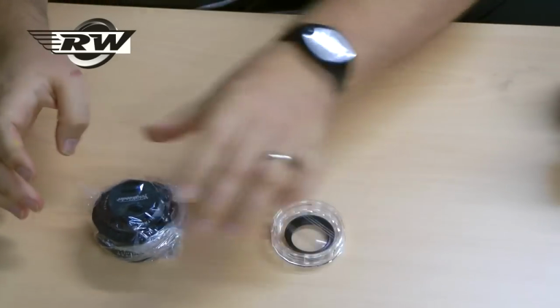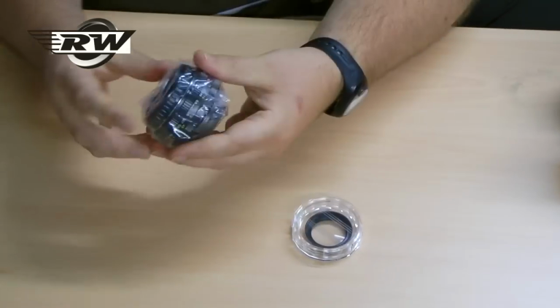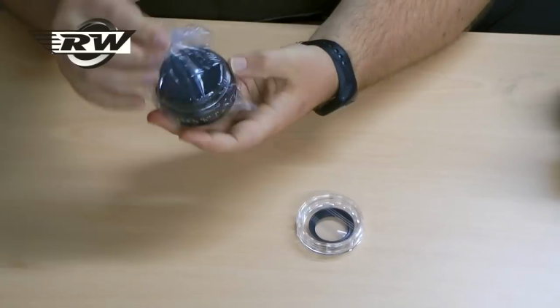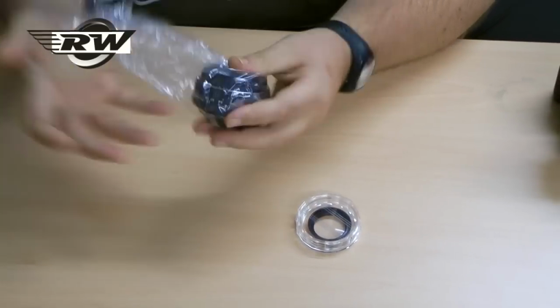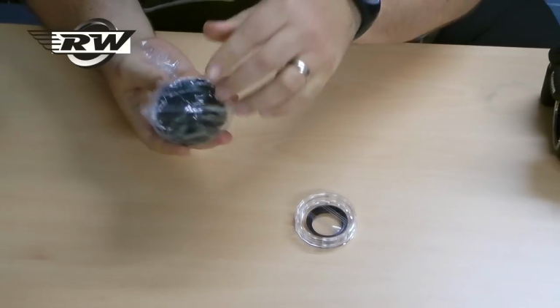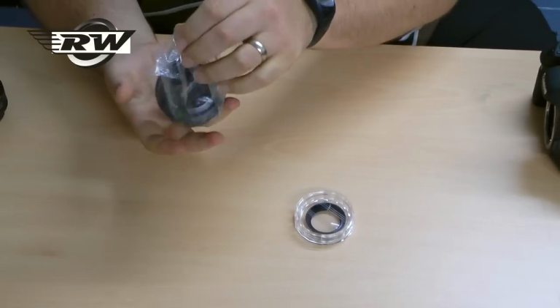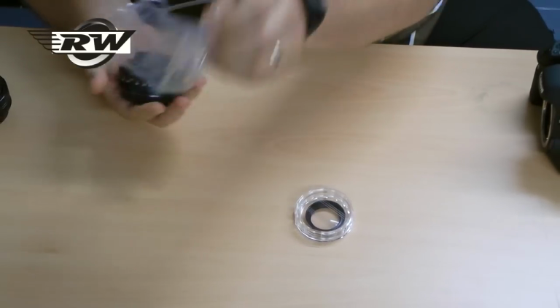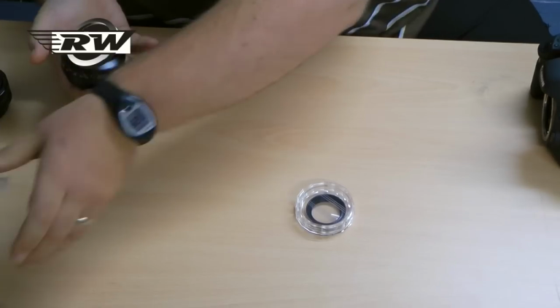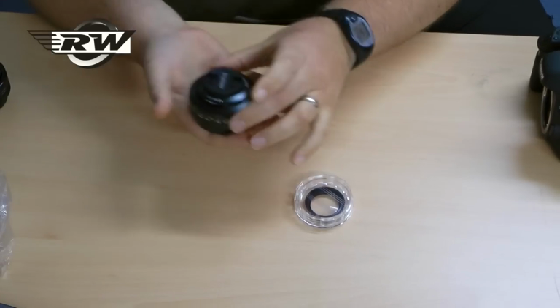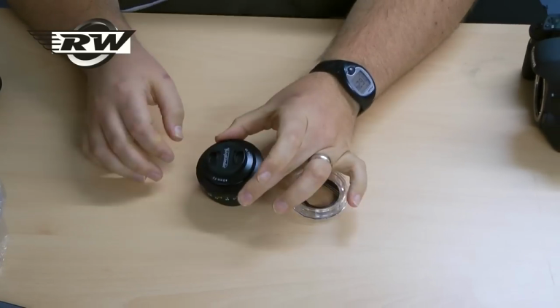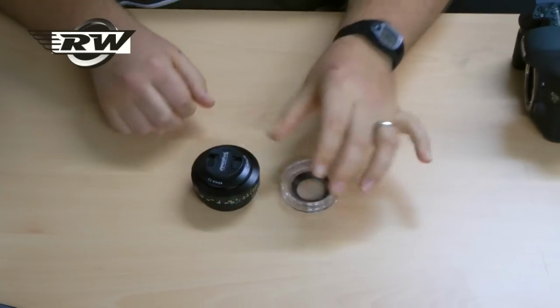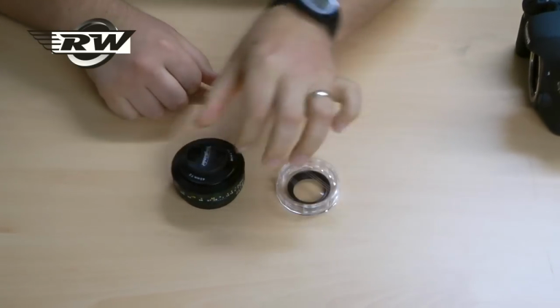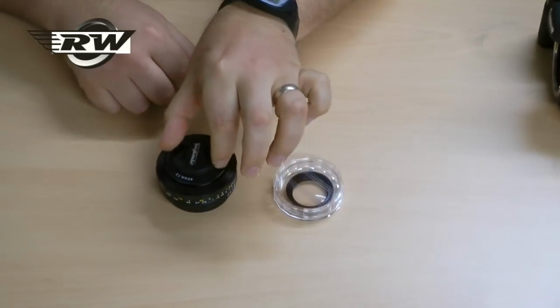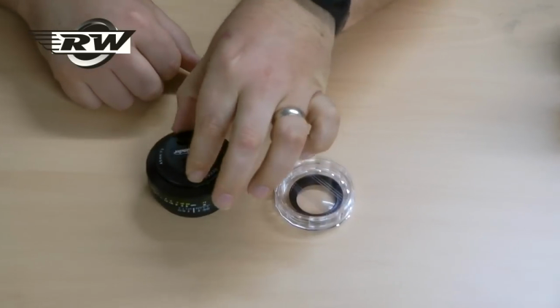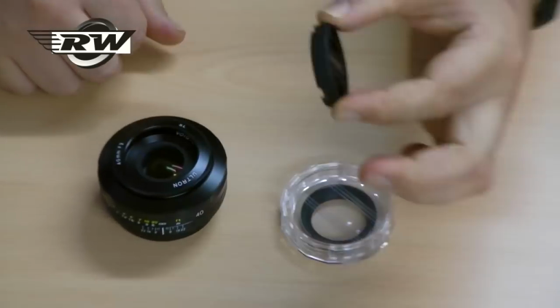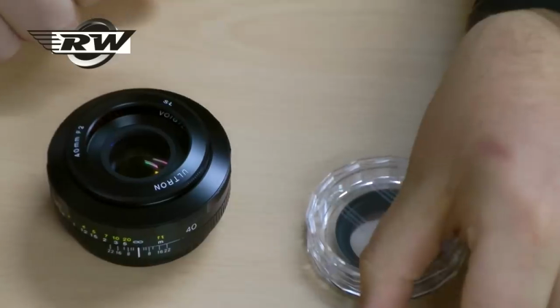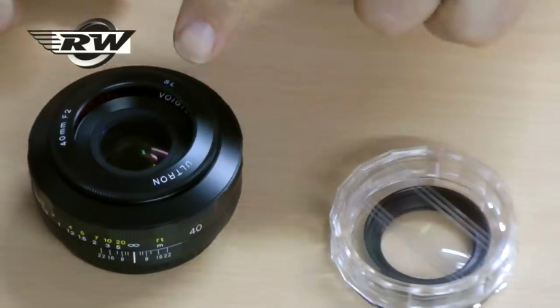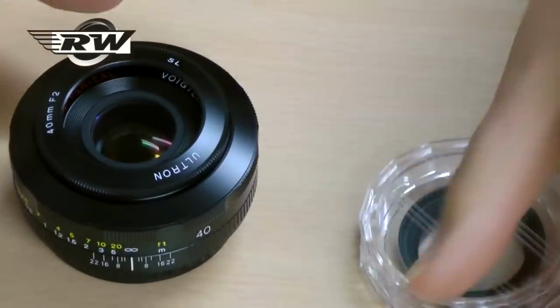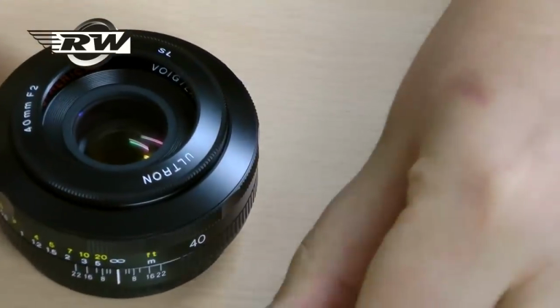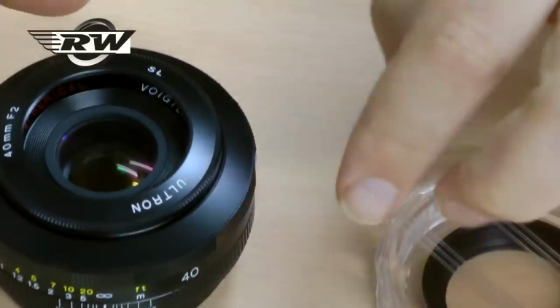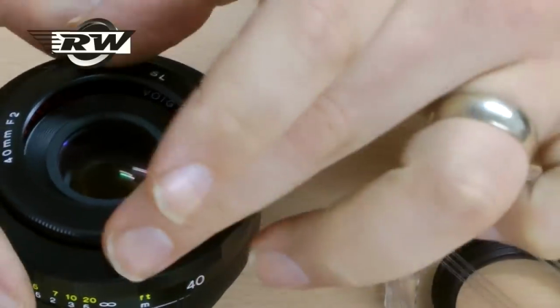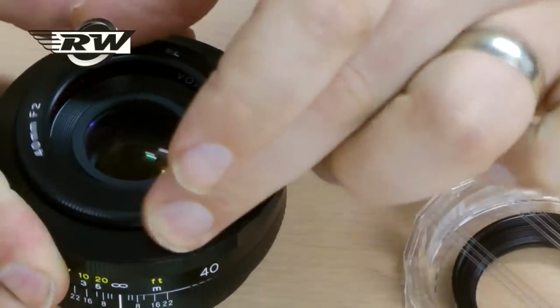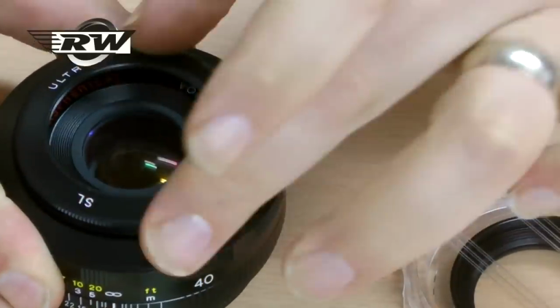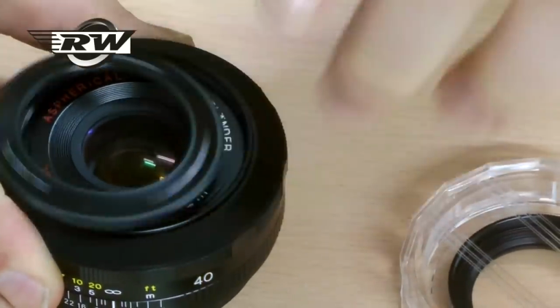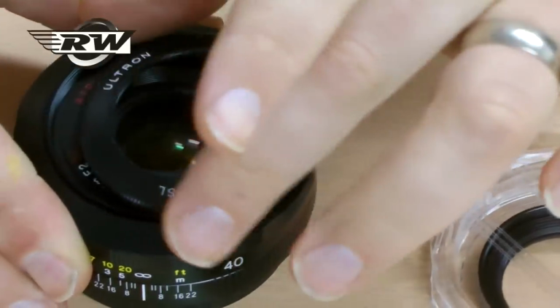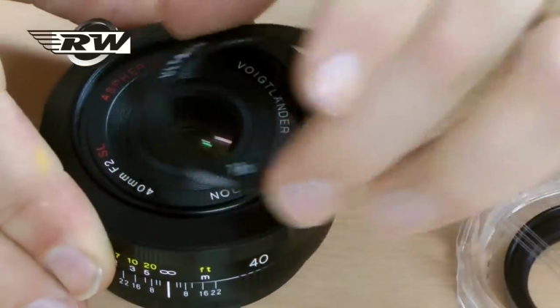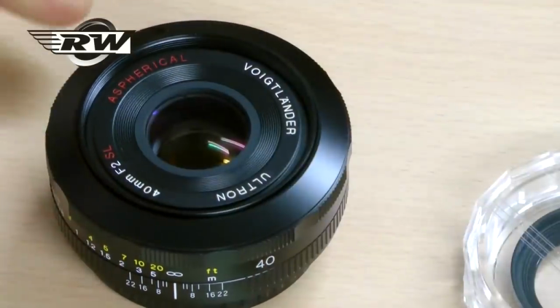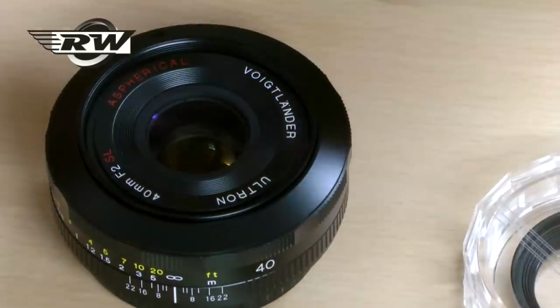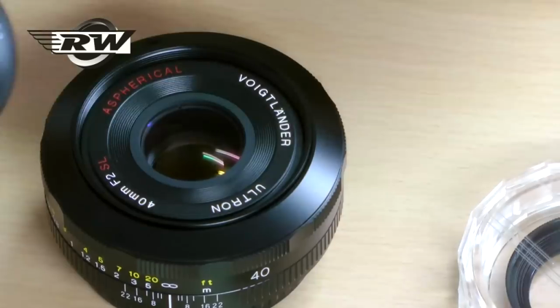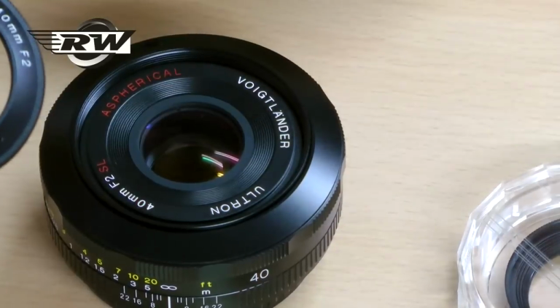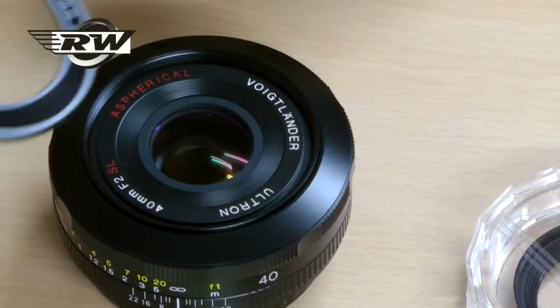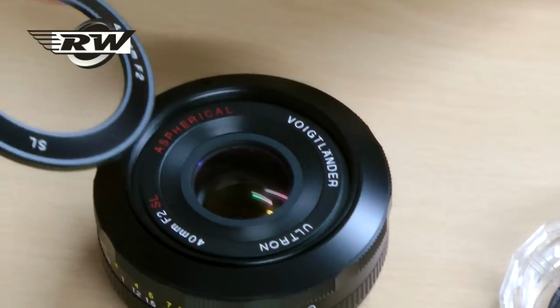The lens in EOS fitting — nice and compact. This is the little clip-on lens hood, the little clip-on lens cap, and this here is the removable lens hood. So a nice old-fashioned inner hood.